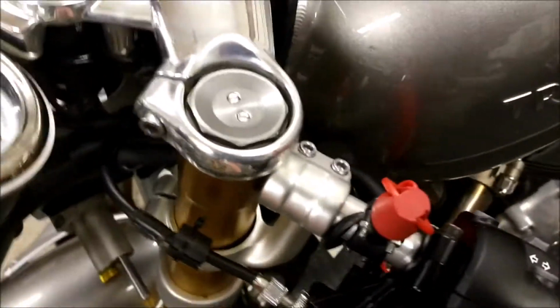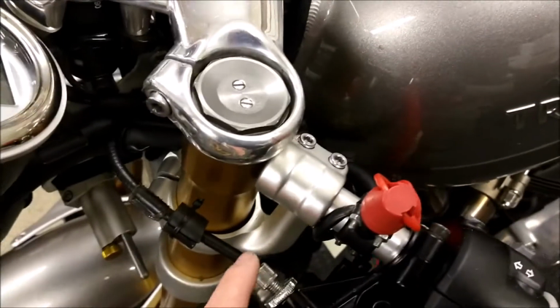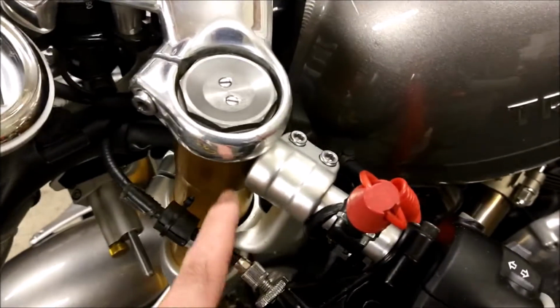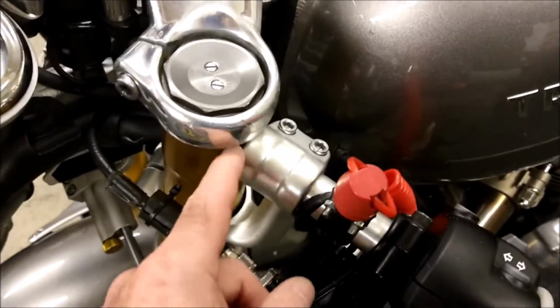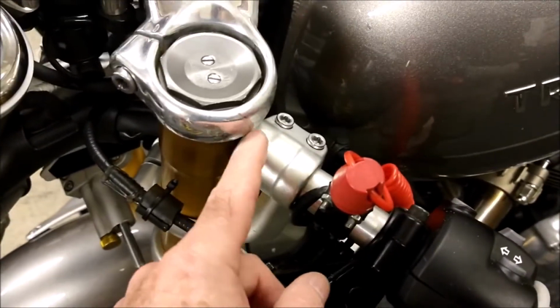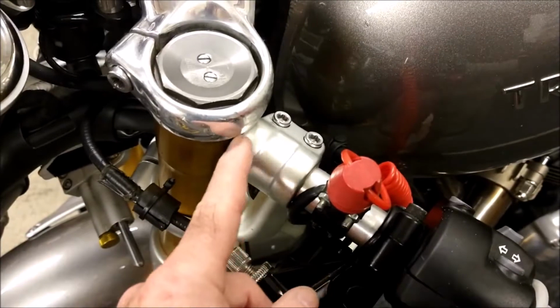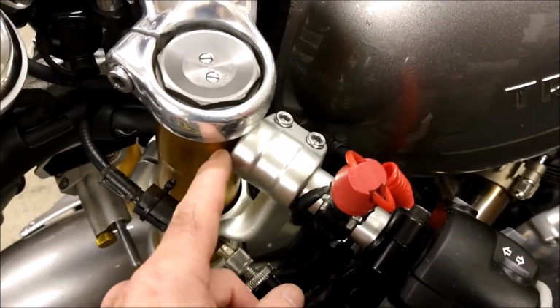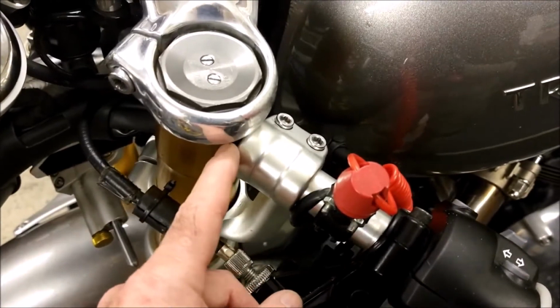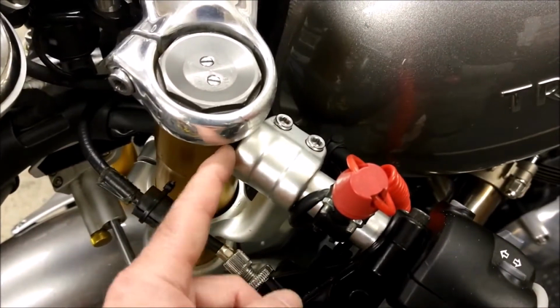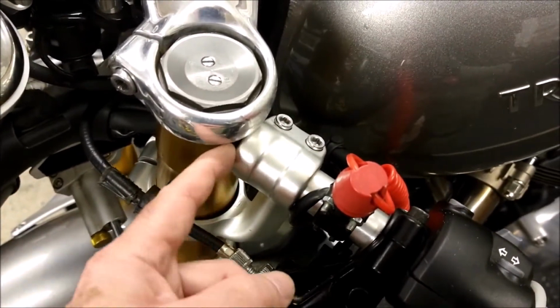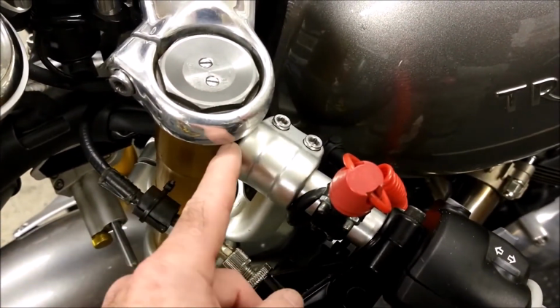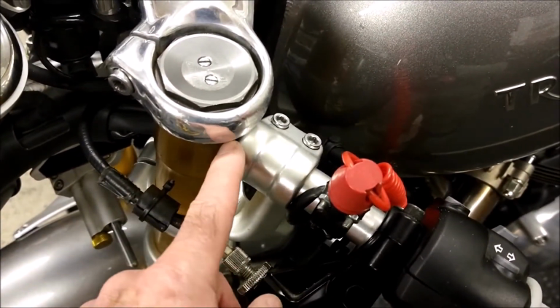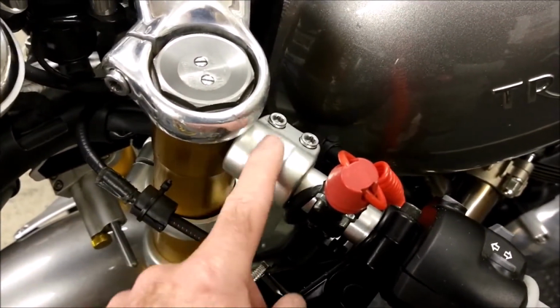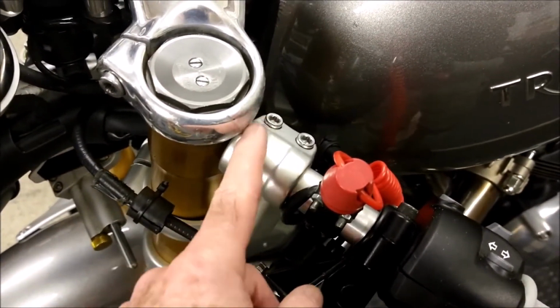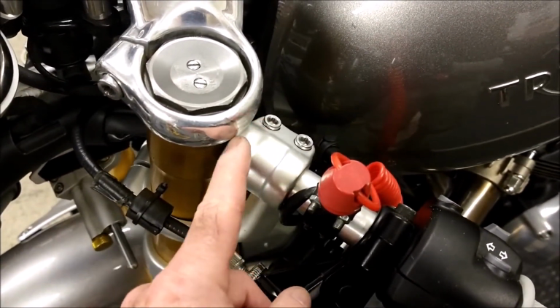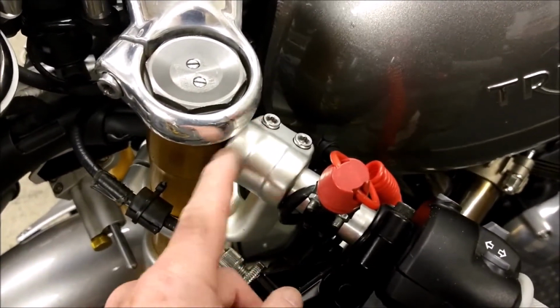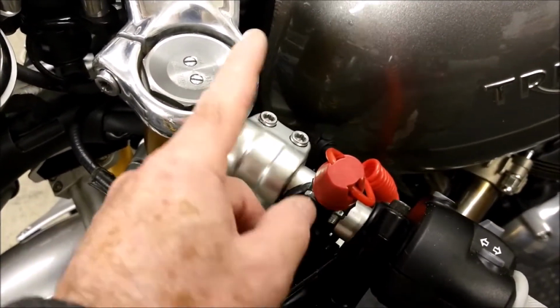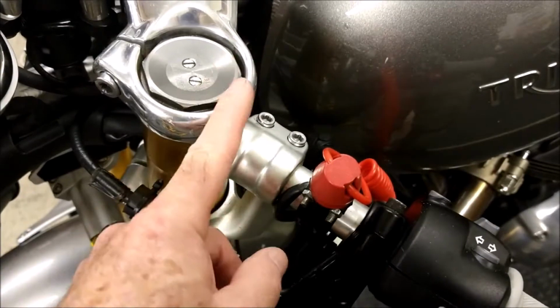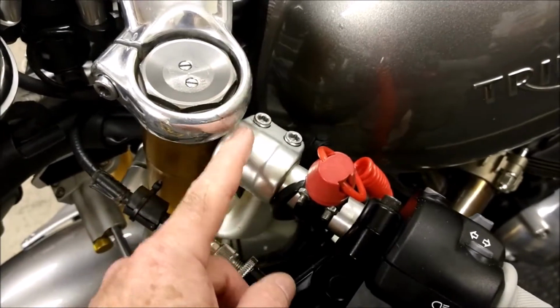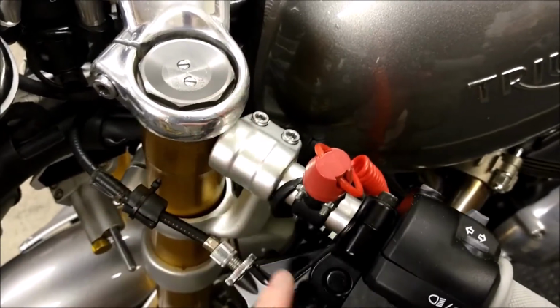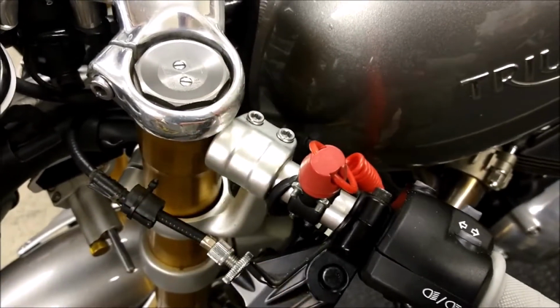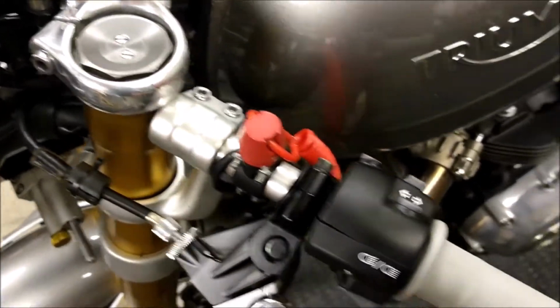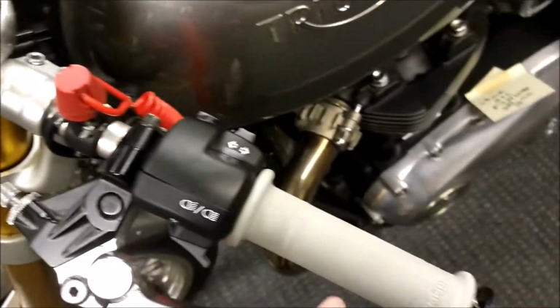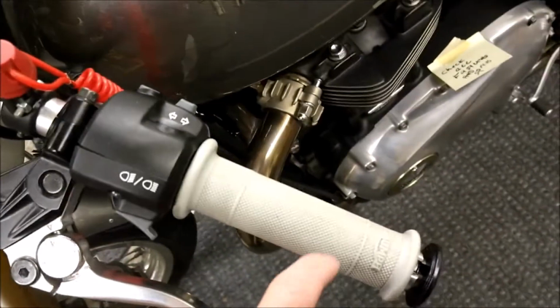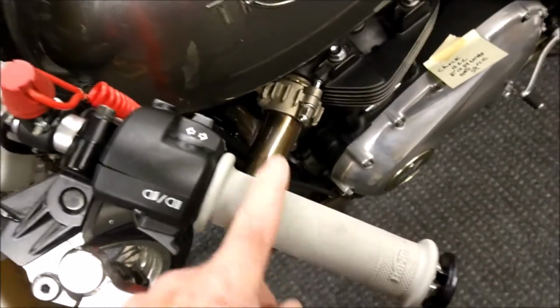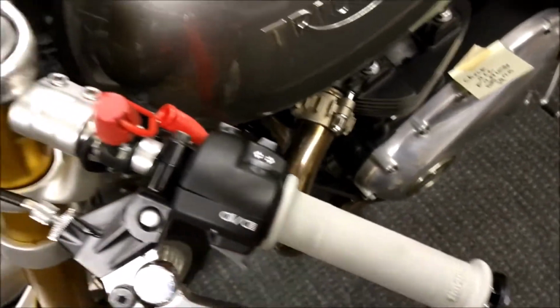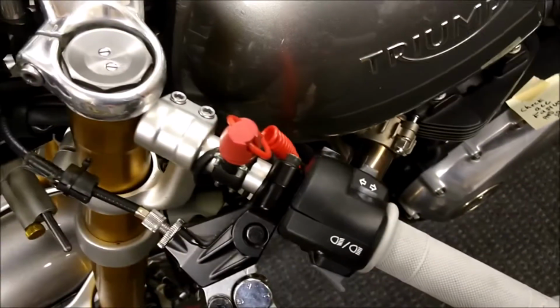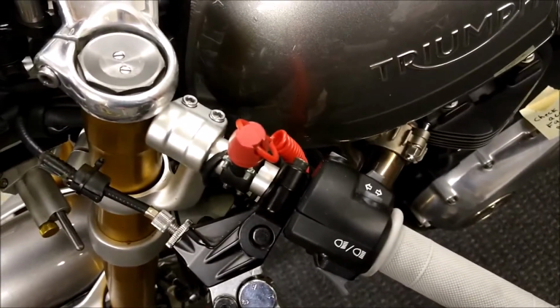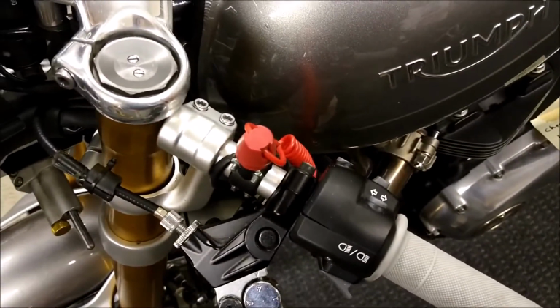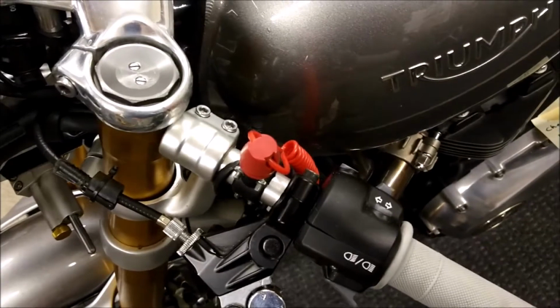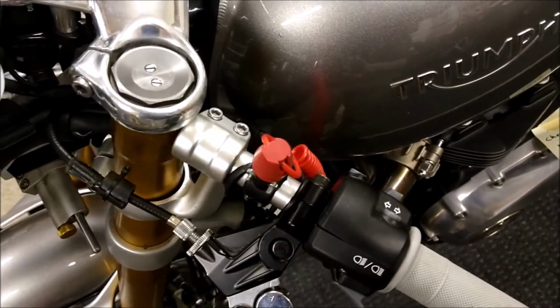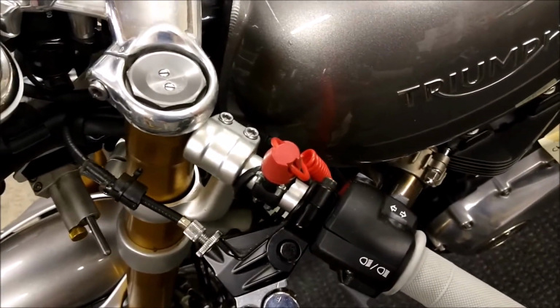One of the other things I had to do was take off my electric hand grips because the wire here was chafing and it tends to break. That's why I have these grips on instead of my electric hand grips.